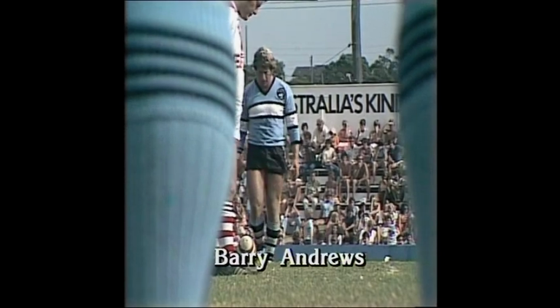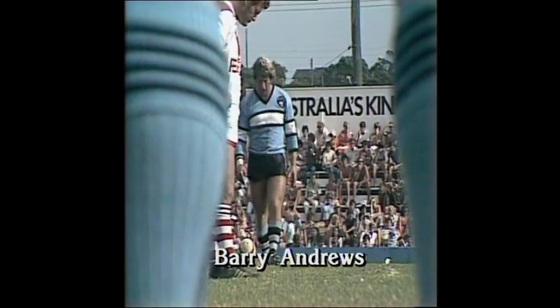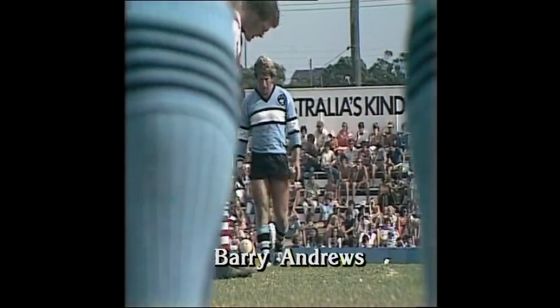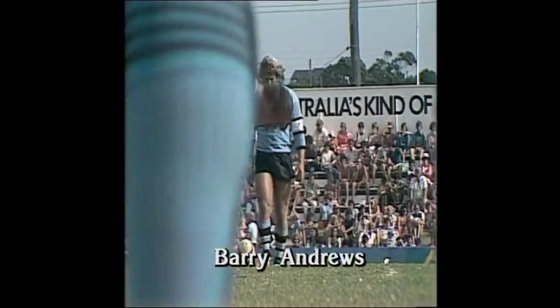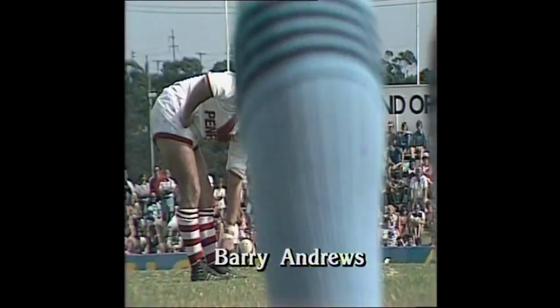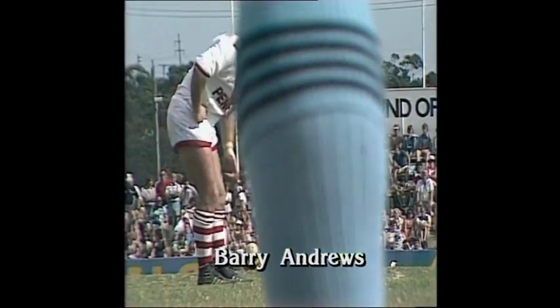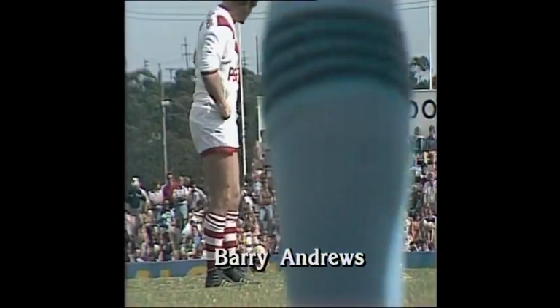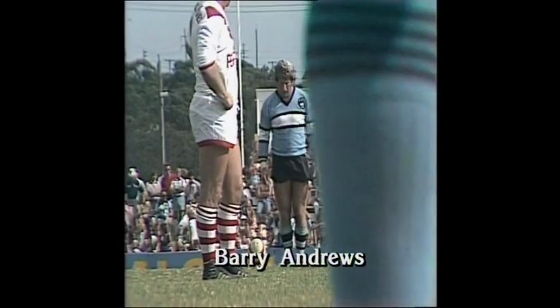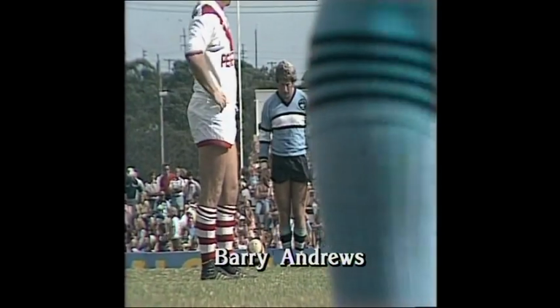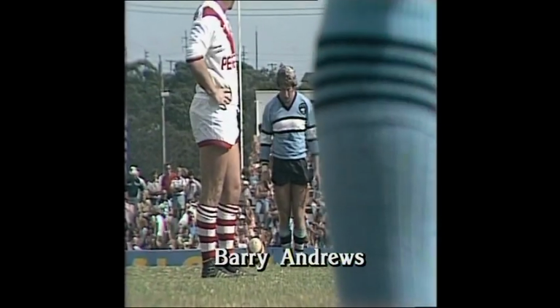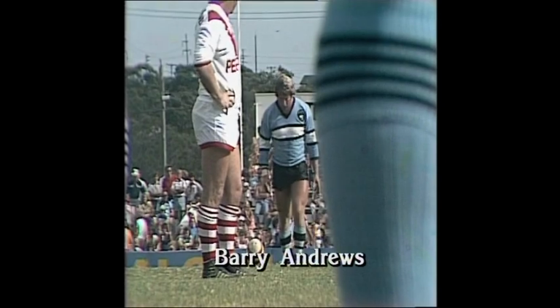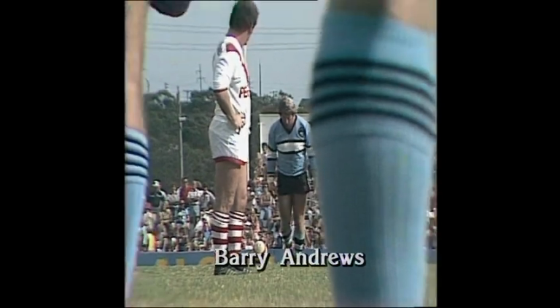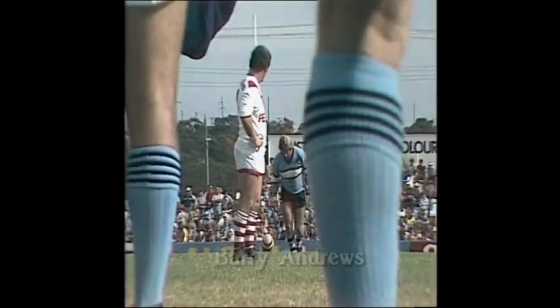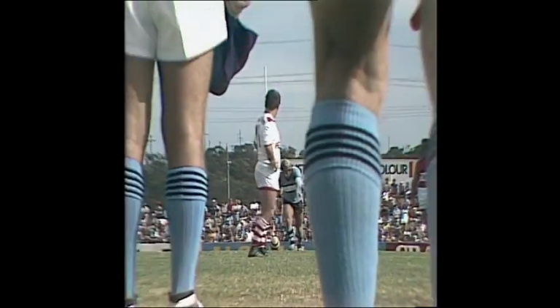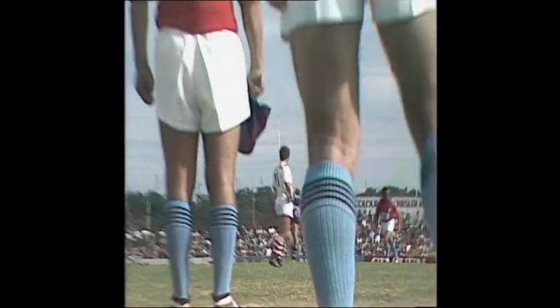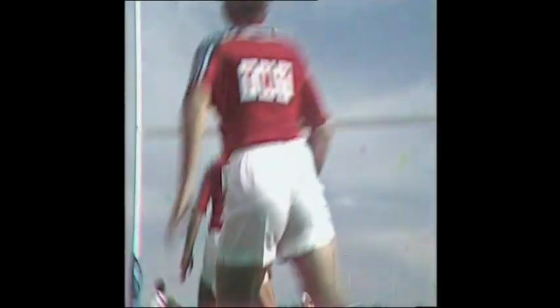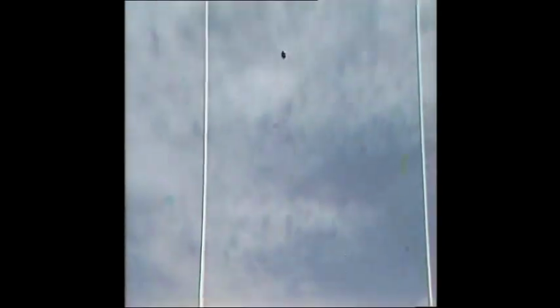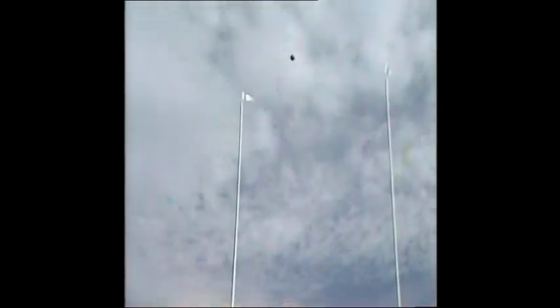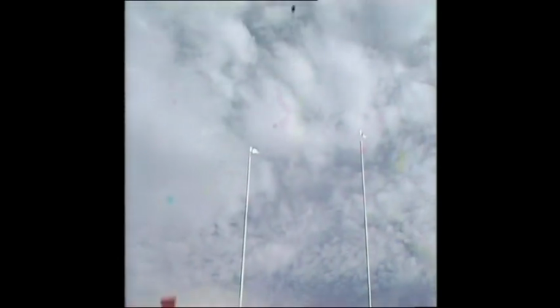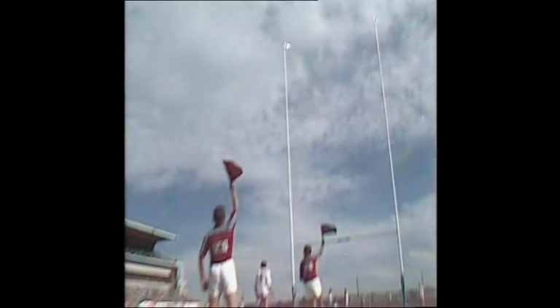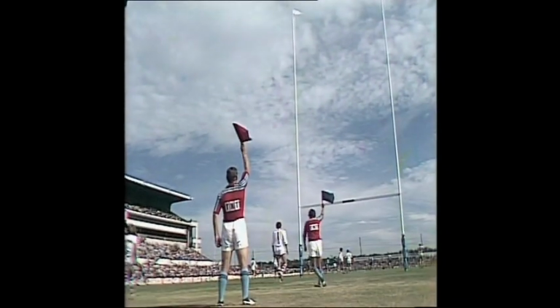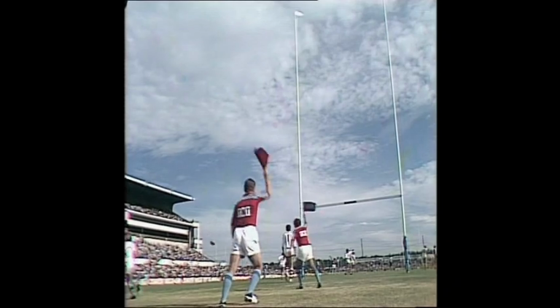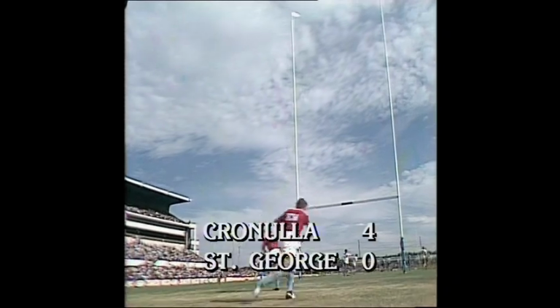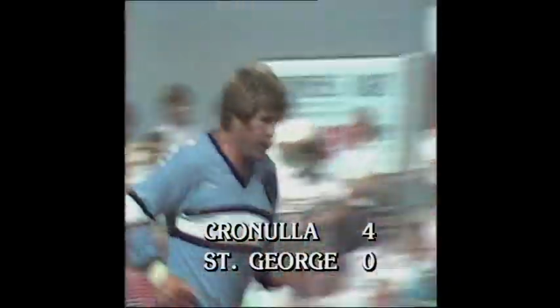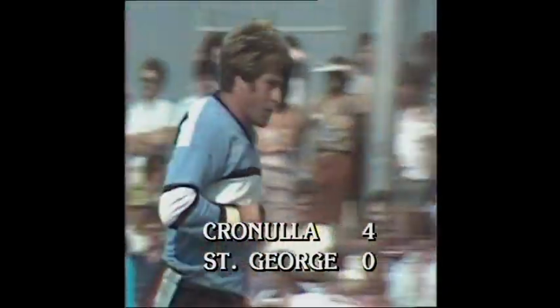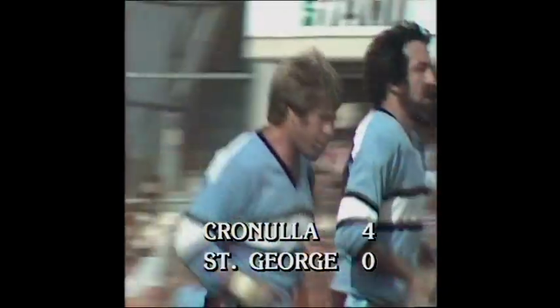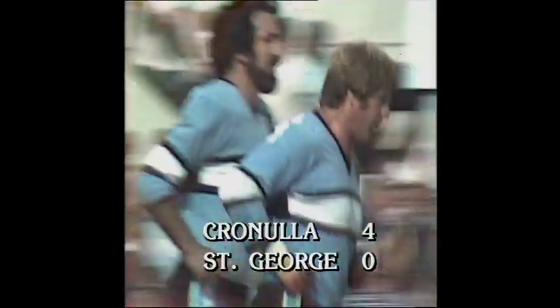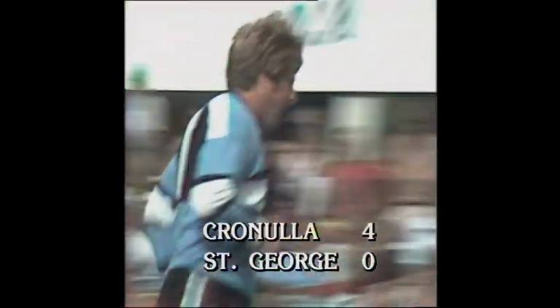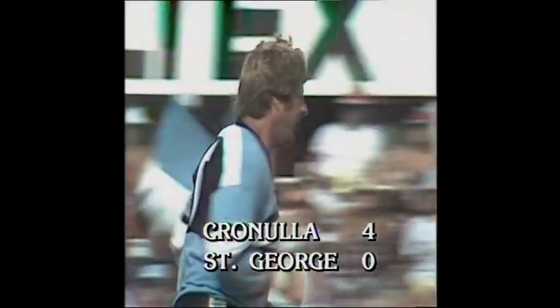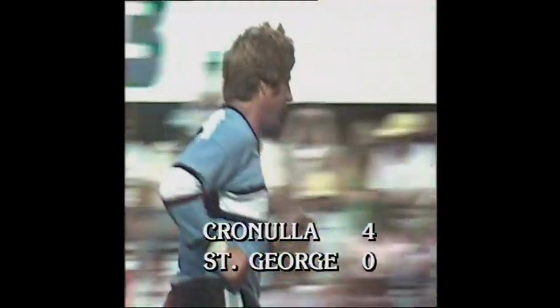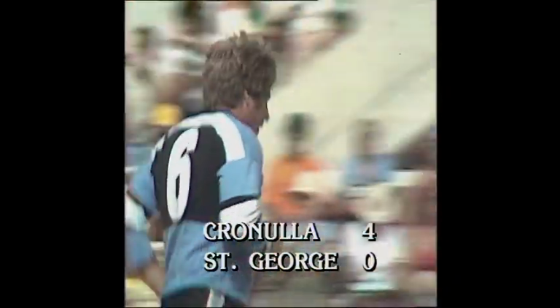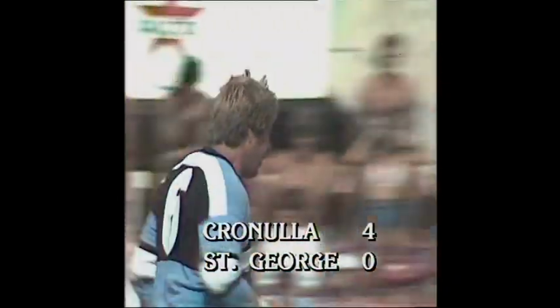This is a simpler kick for Barry Andrews. He's almost in the middle of the field, only a few meters off center, just outside the quarter. High towering kick — straight up in the air they go. Very high kicker. Penalty for St George. No score.